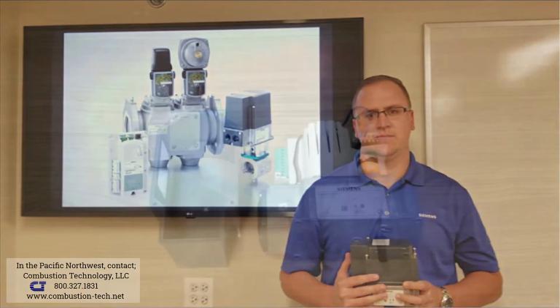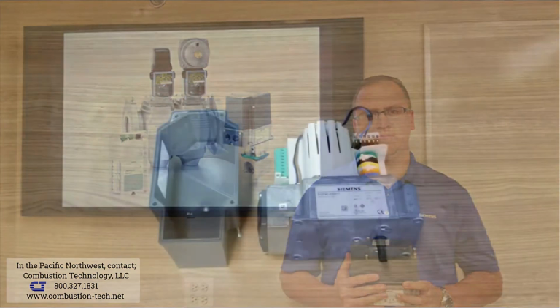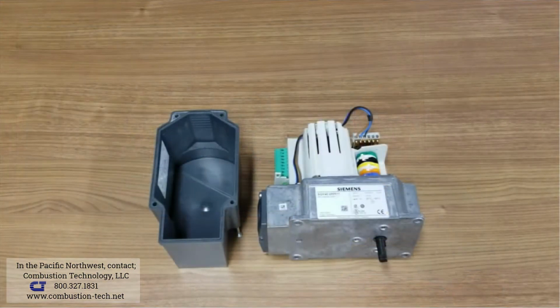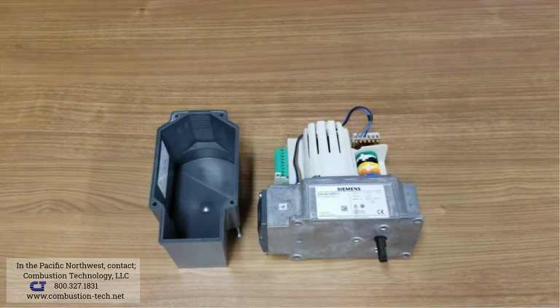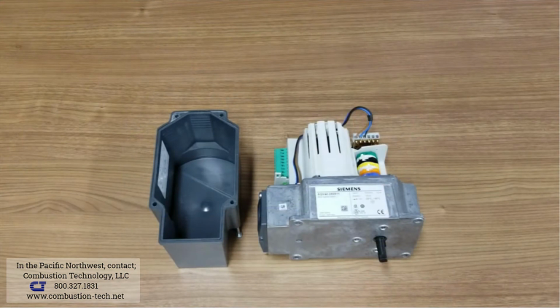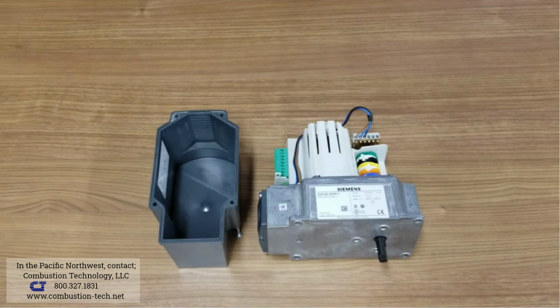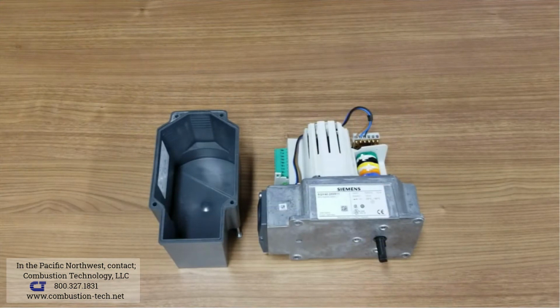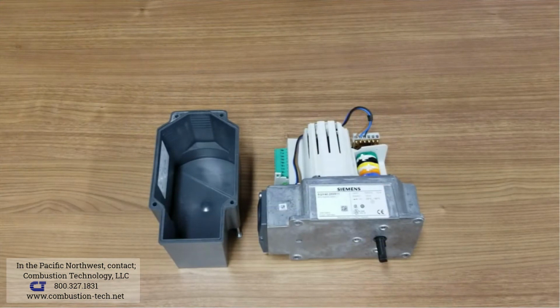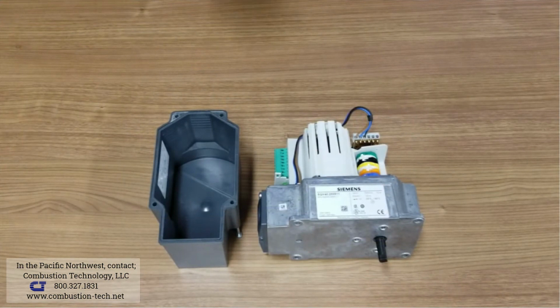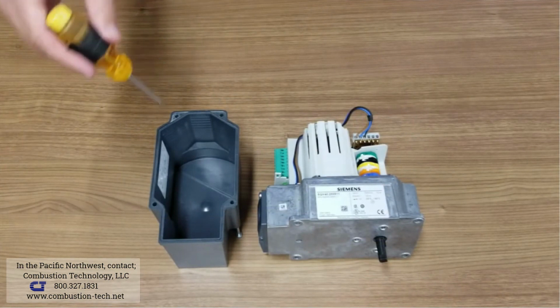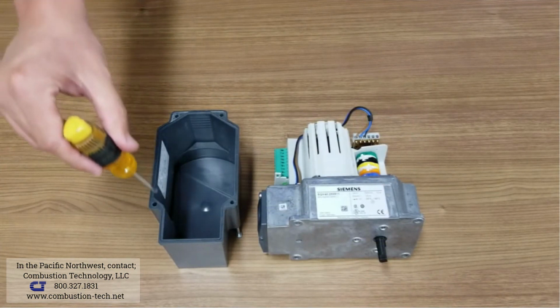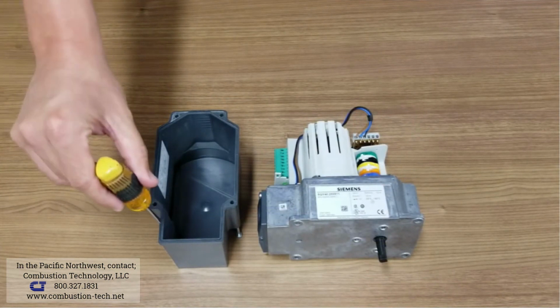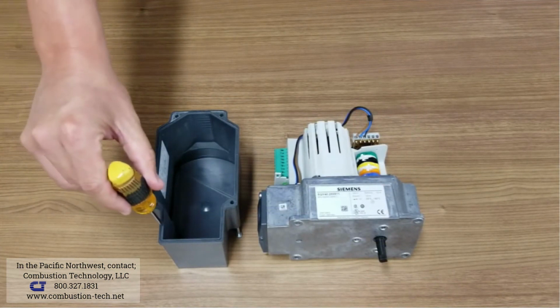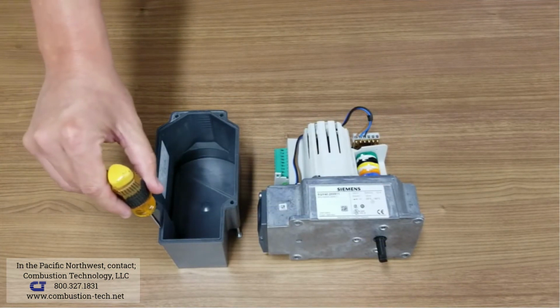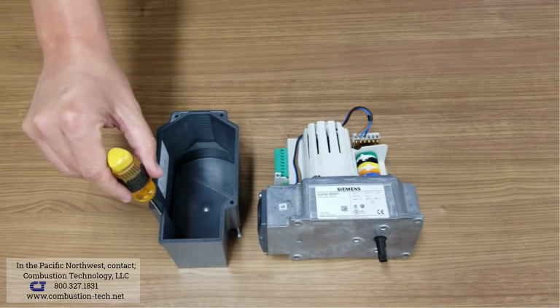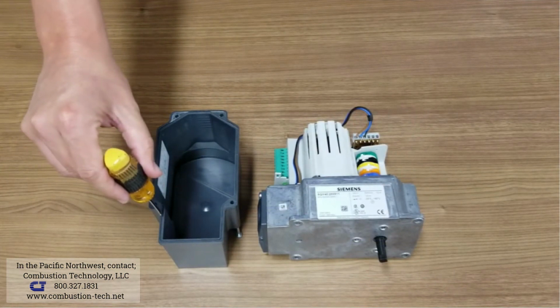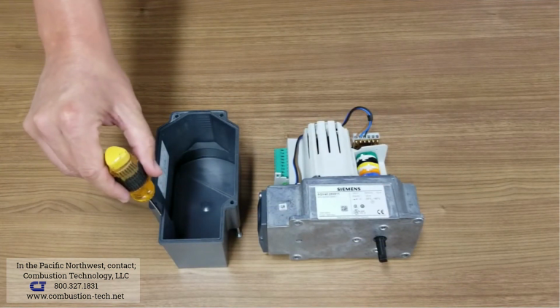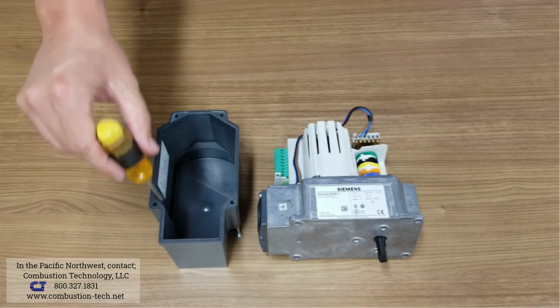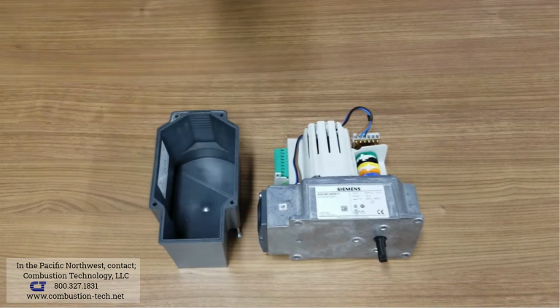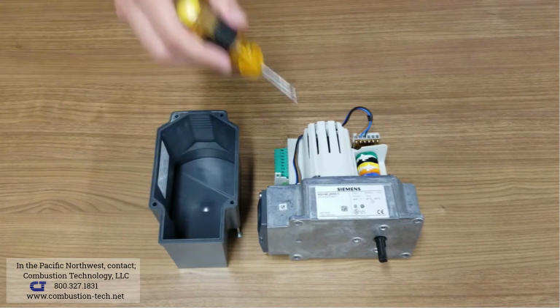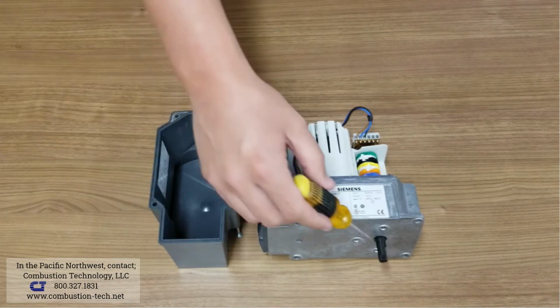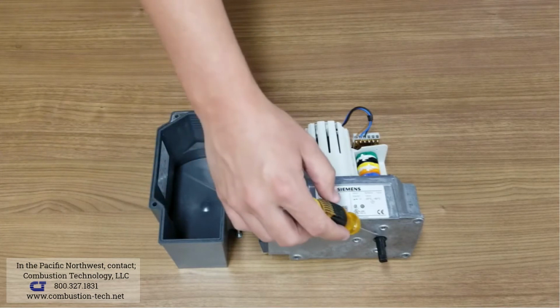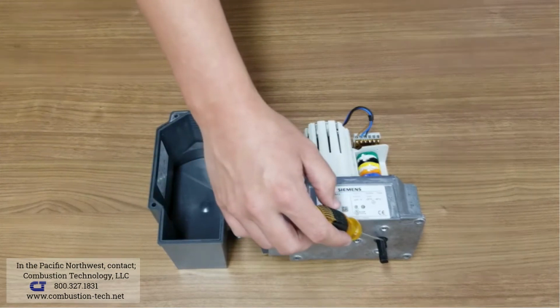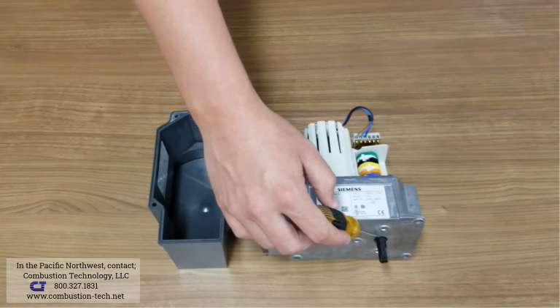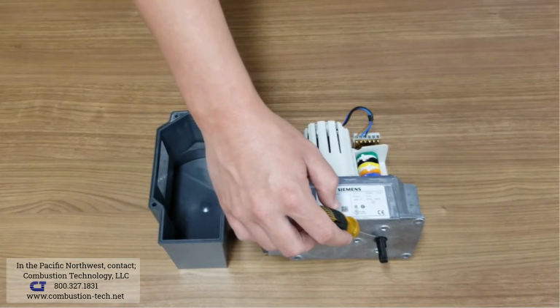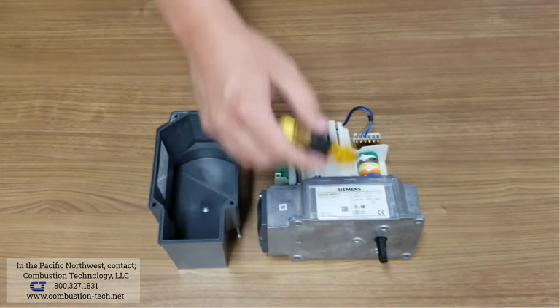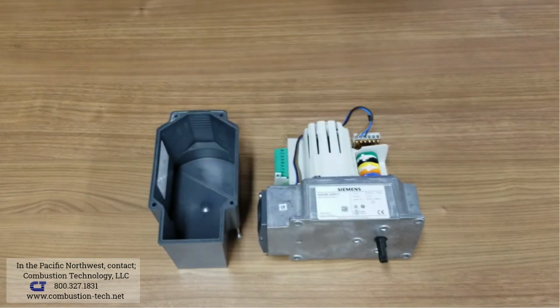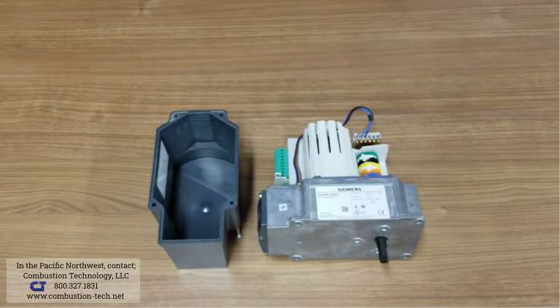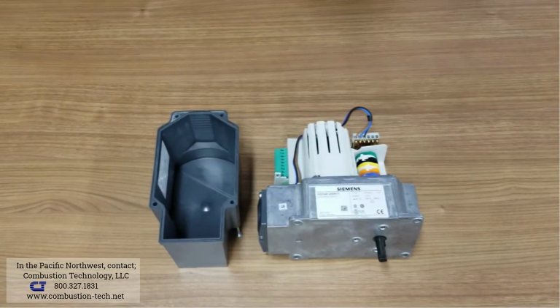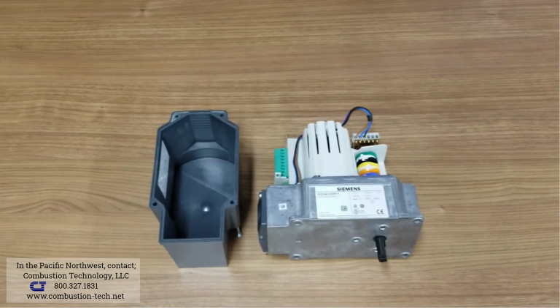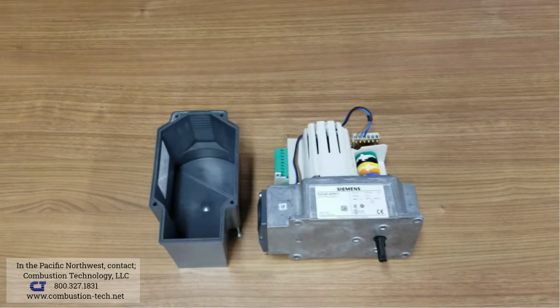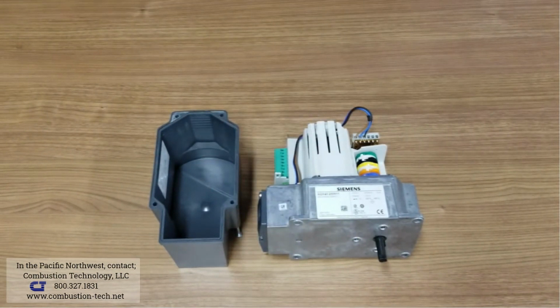This actuator is NEMA 4. There is a gasket around the cover and the shaft is sealed to make it entirely NEMA 4.